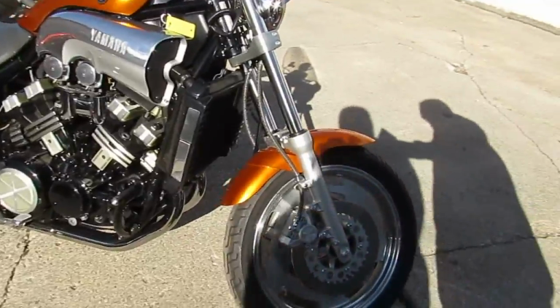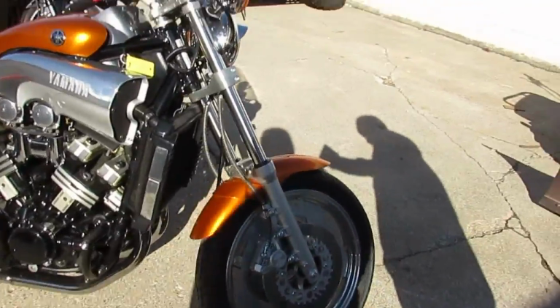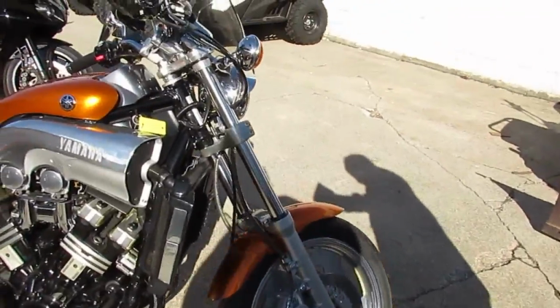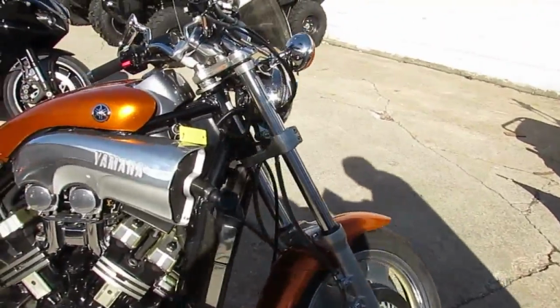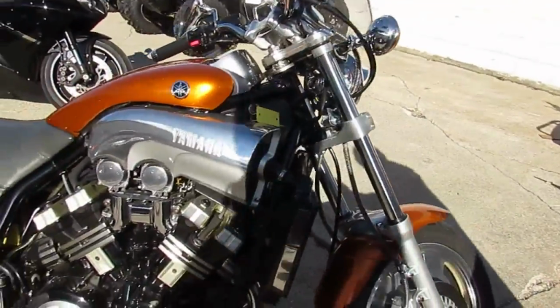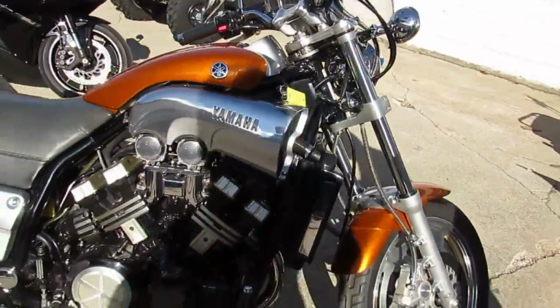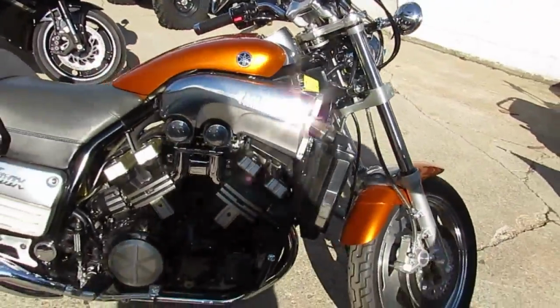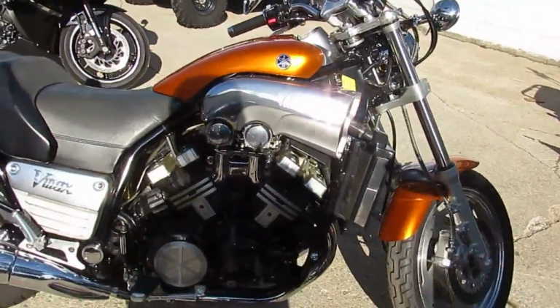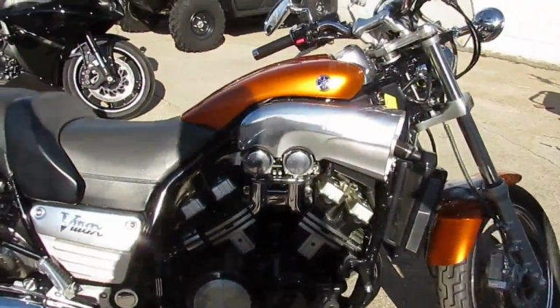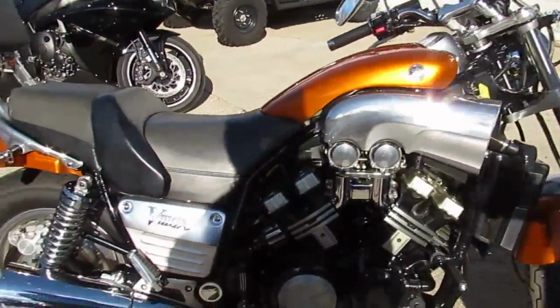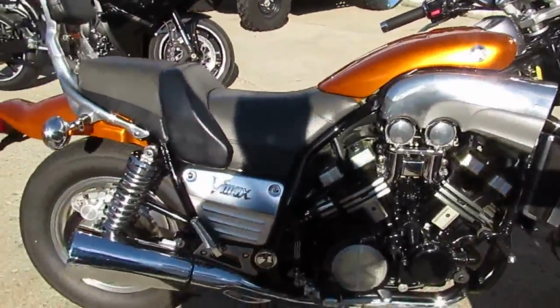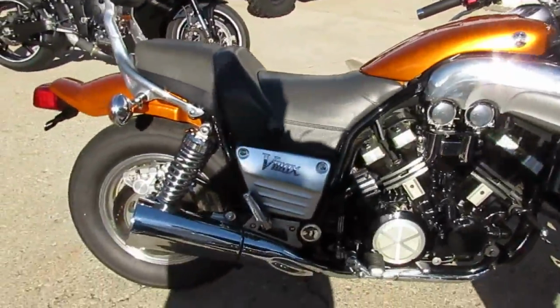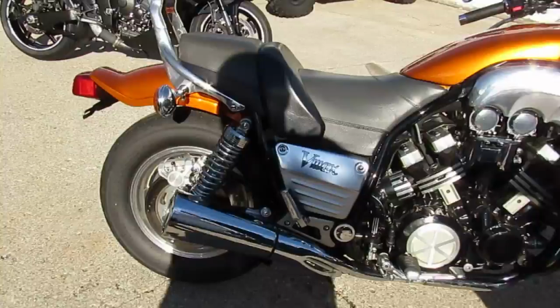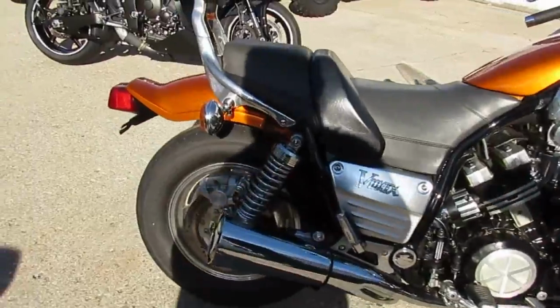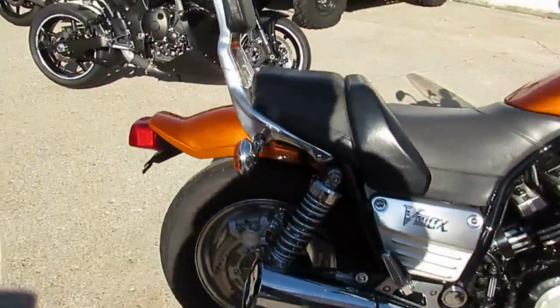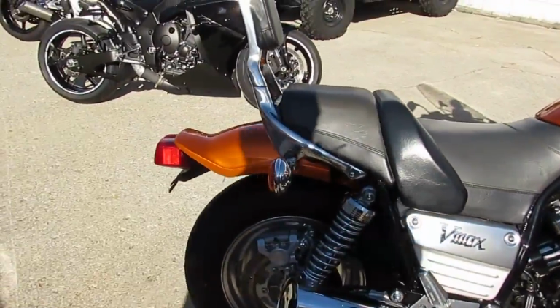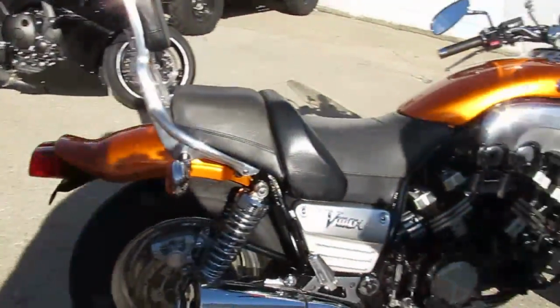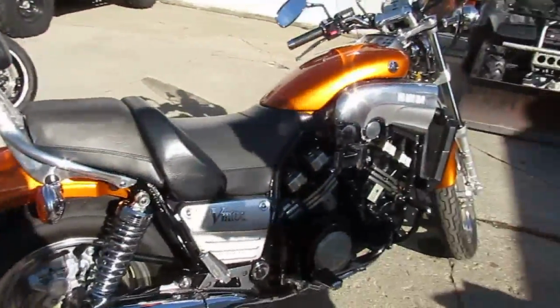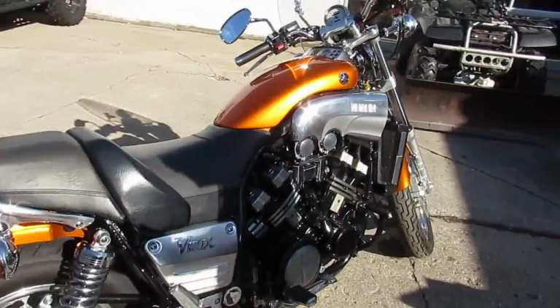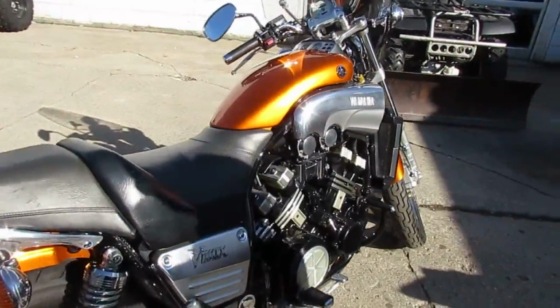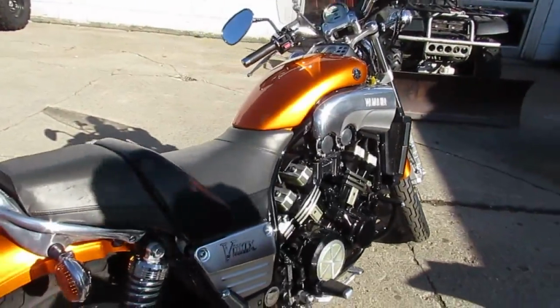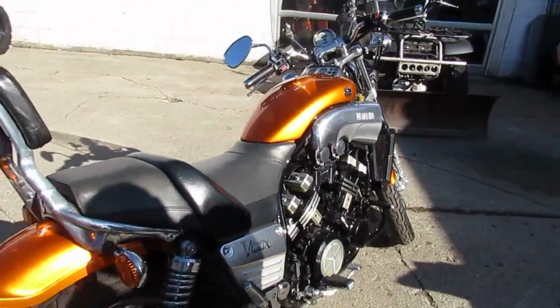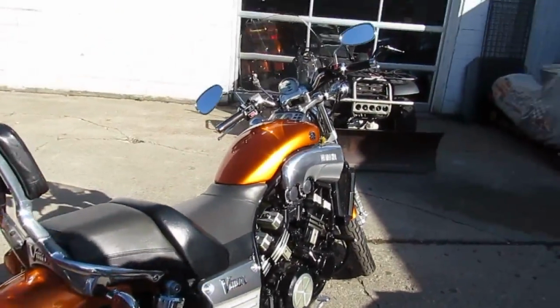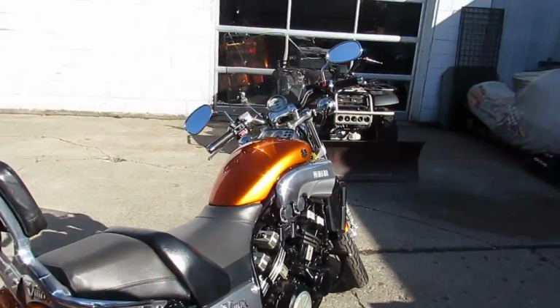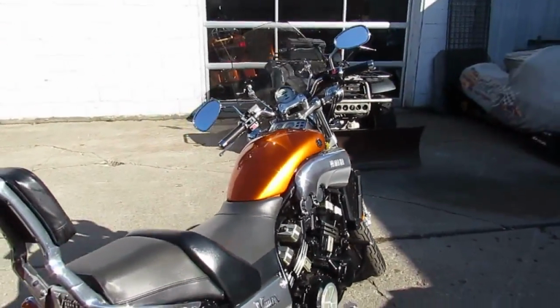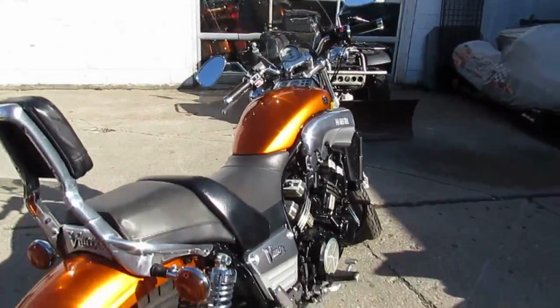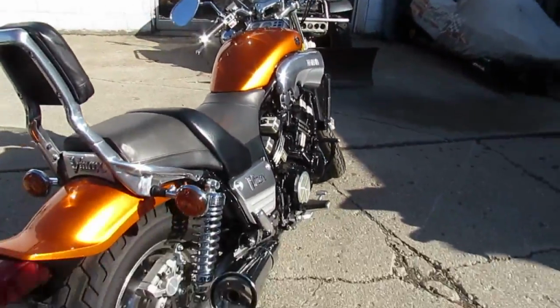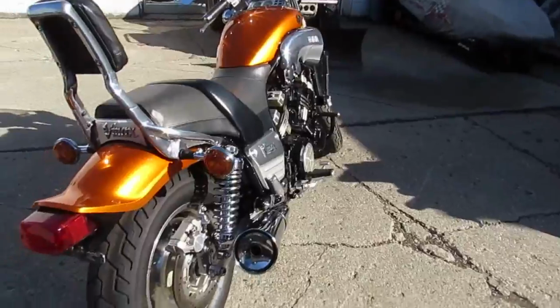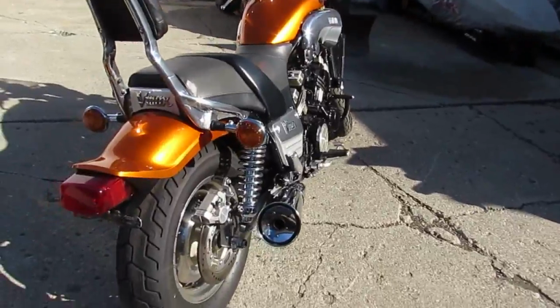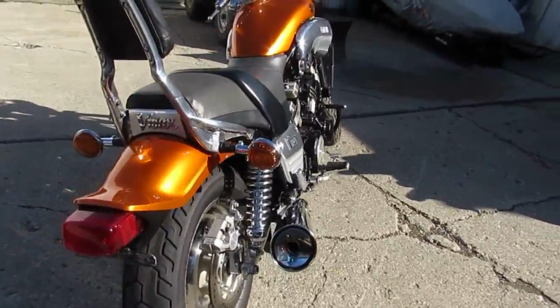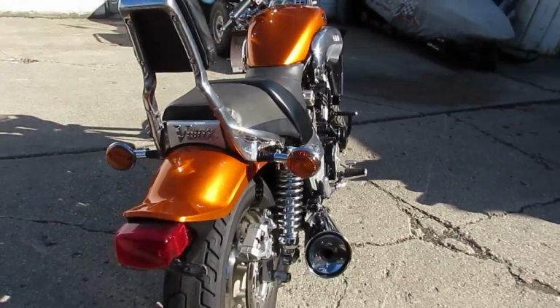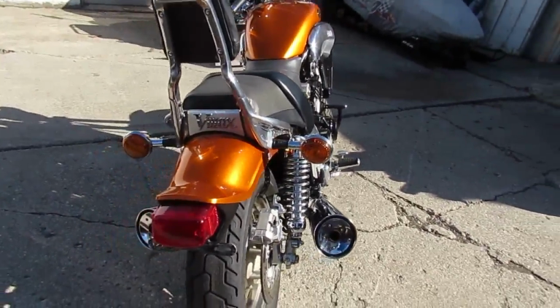It's a 1992 and this thing is perfect. It's got burnt orange, metallic pink. All the chrome, as you can see in the video, shines like new. No pitting in the chrome or aluminum.